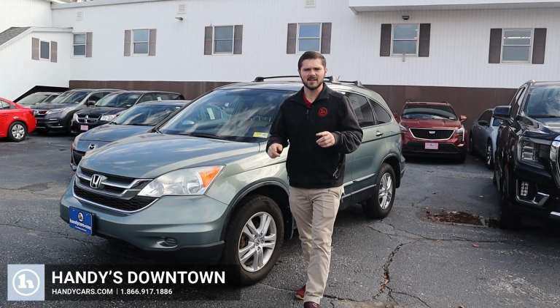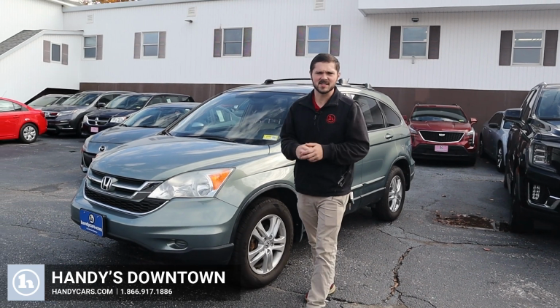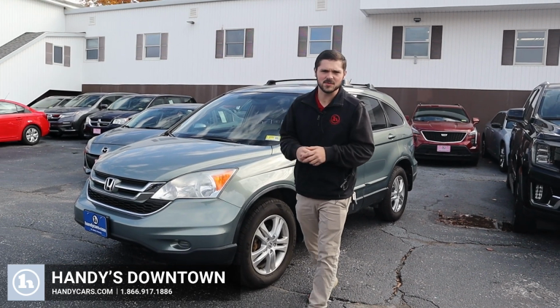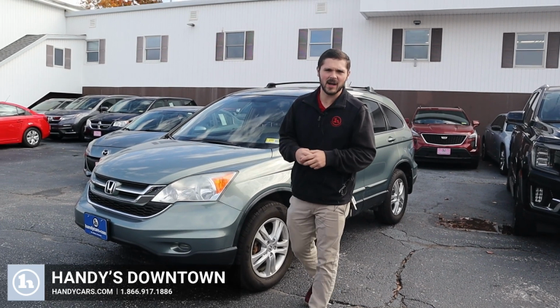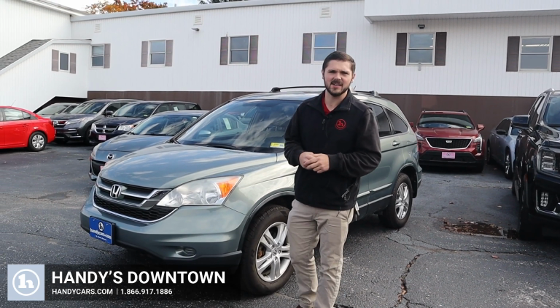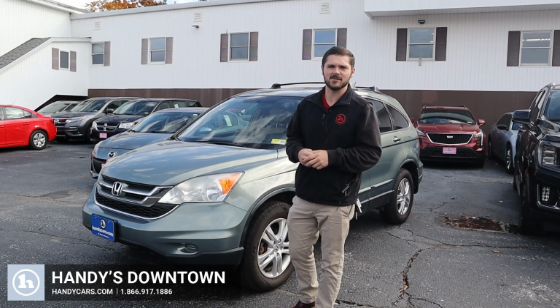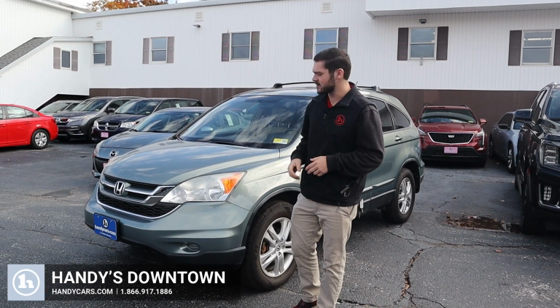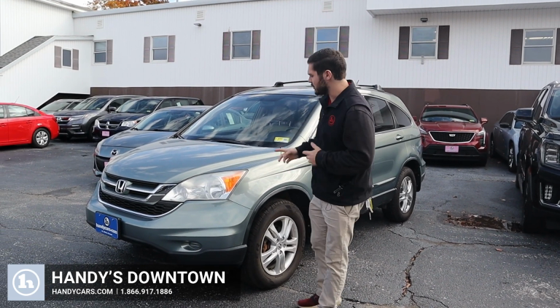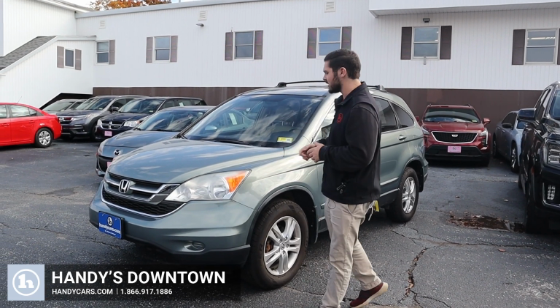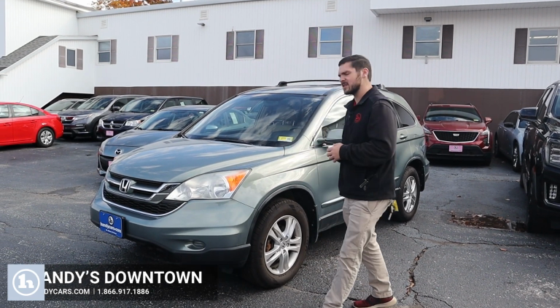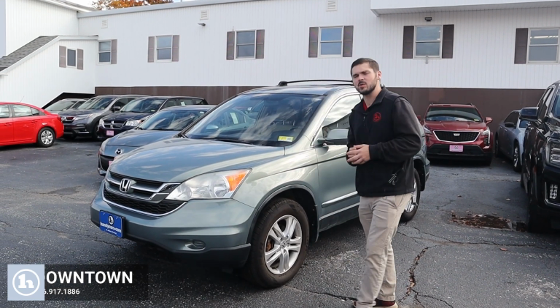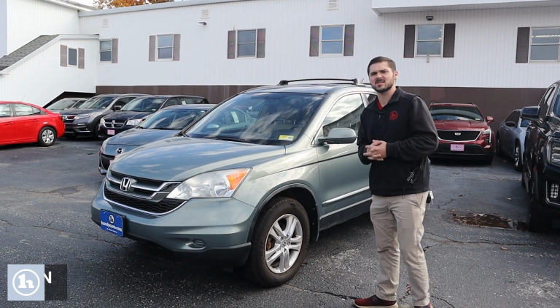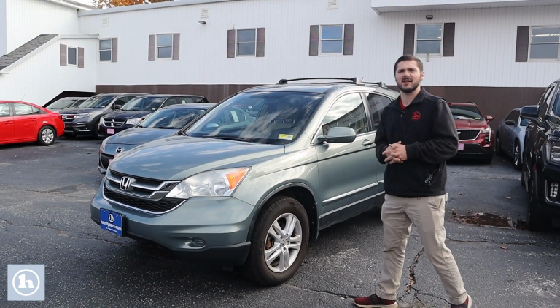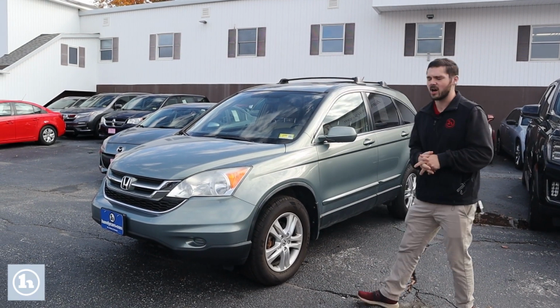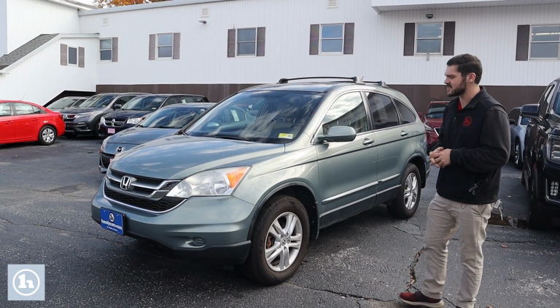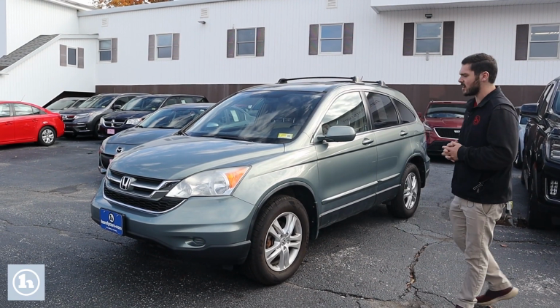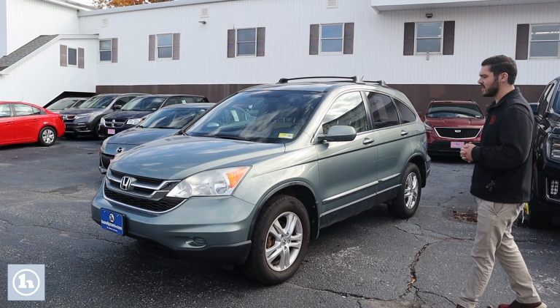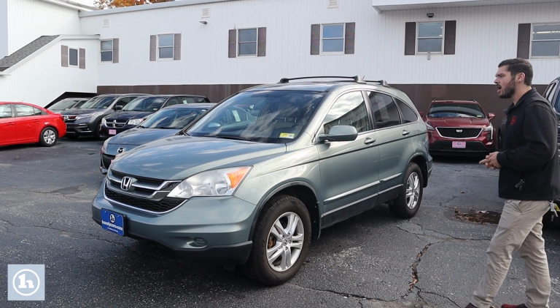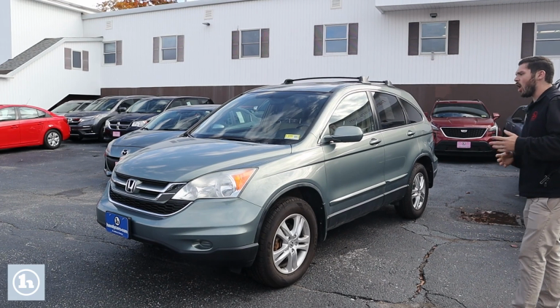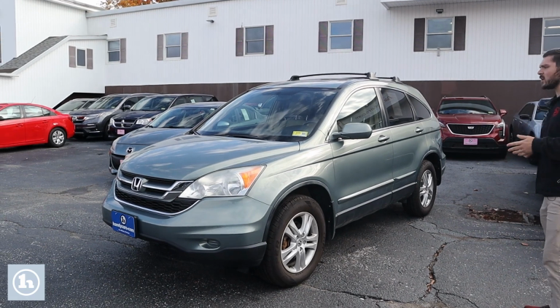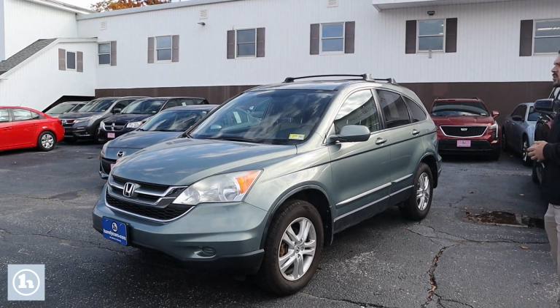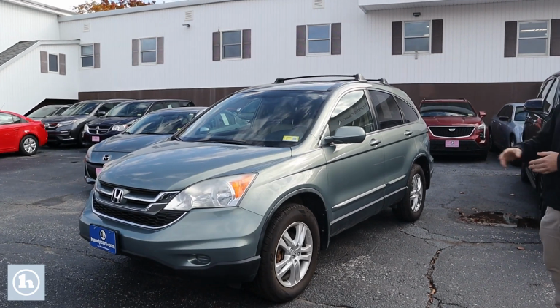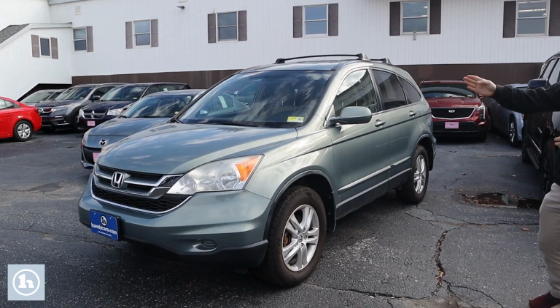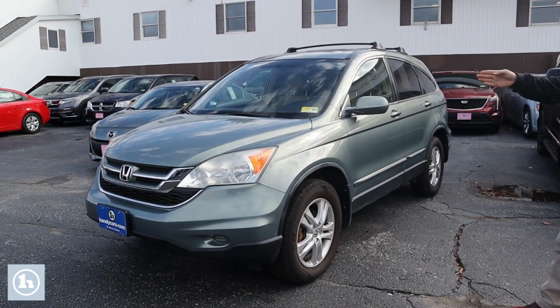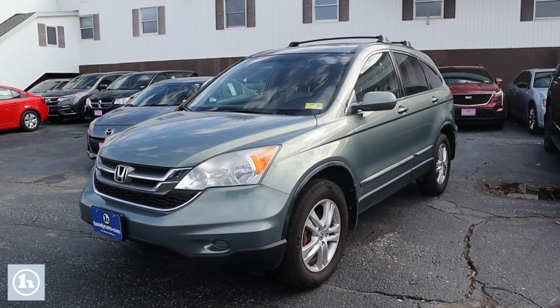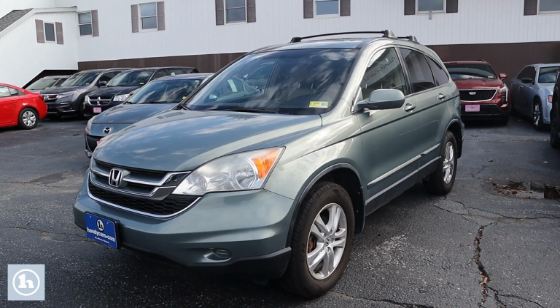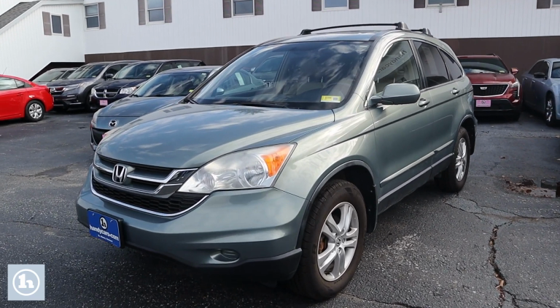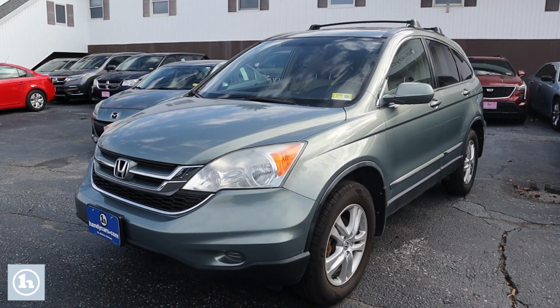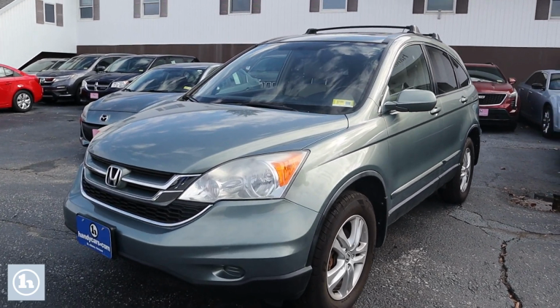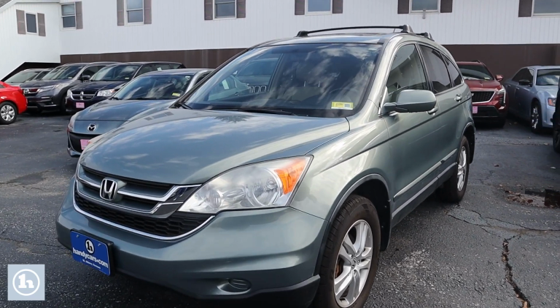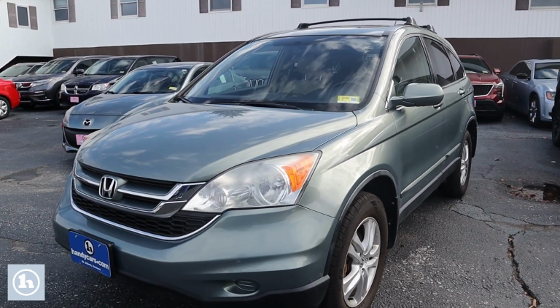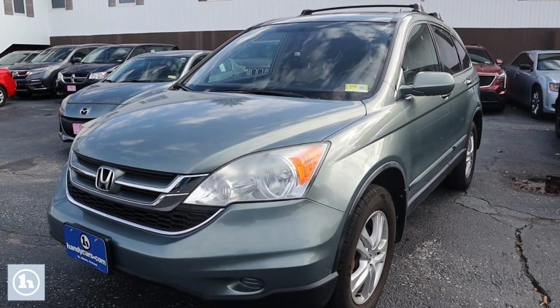Hey, this is Andrew at Handy Downtown. Today we're taking a look at this 2011 Honda CR-V all-wheel drive. We've got a fresh inspection right there in the window, always good to see.